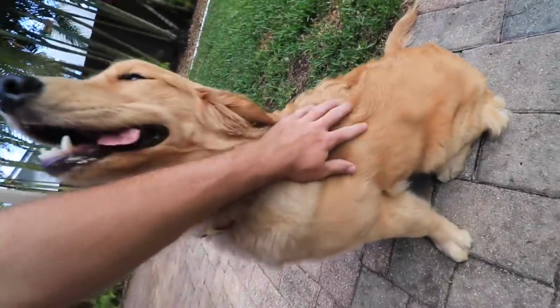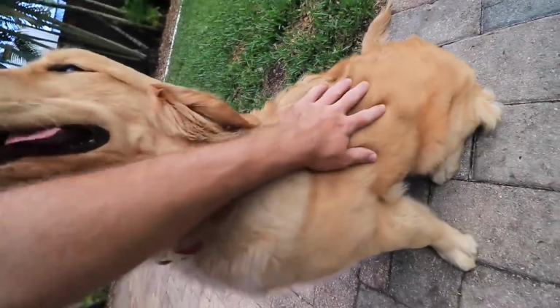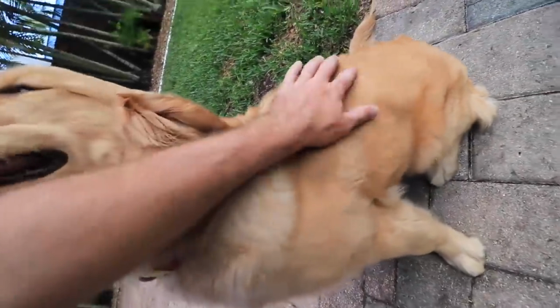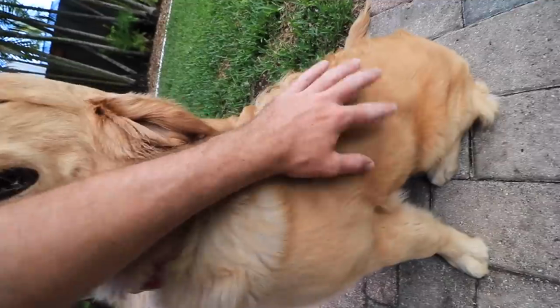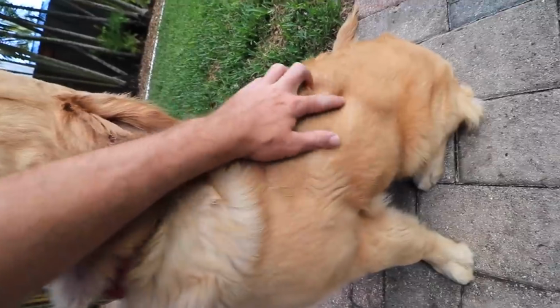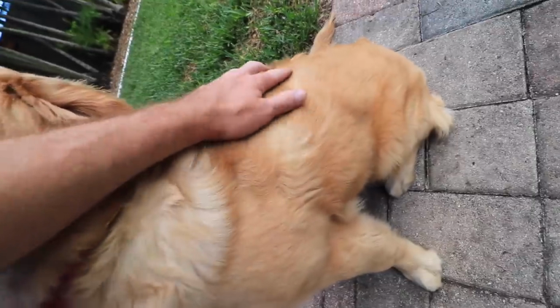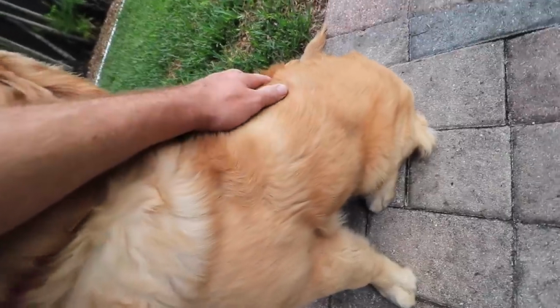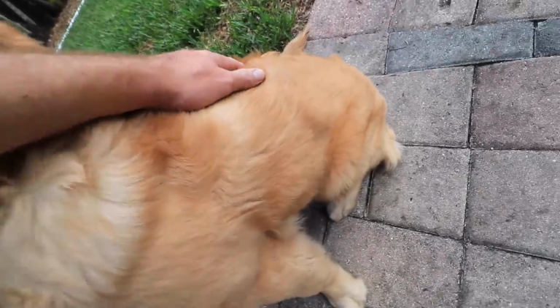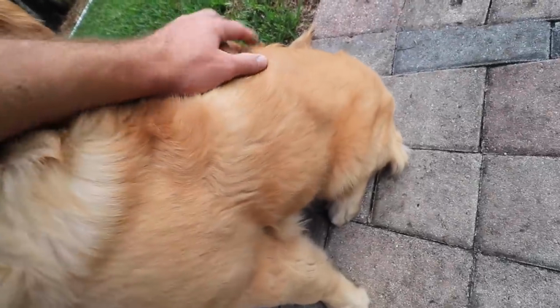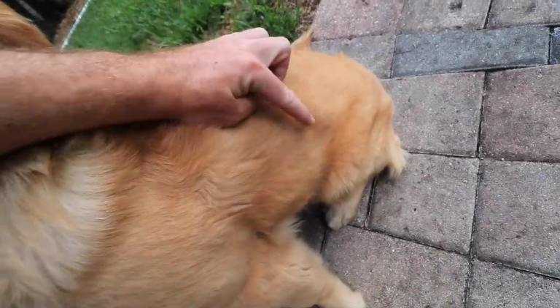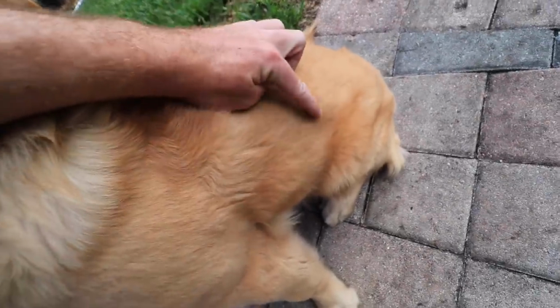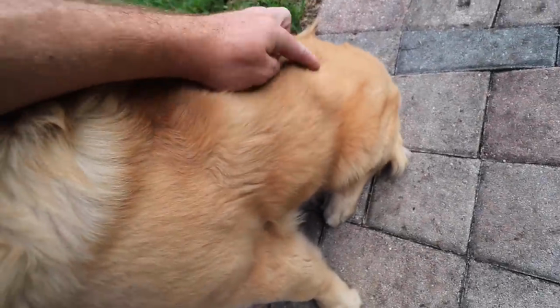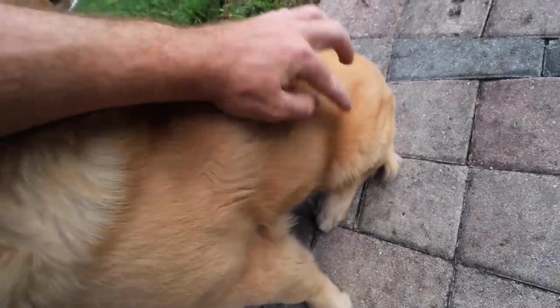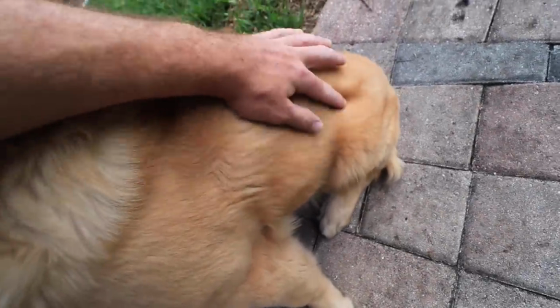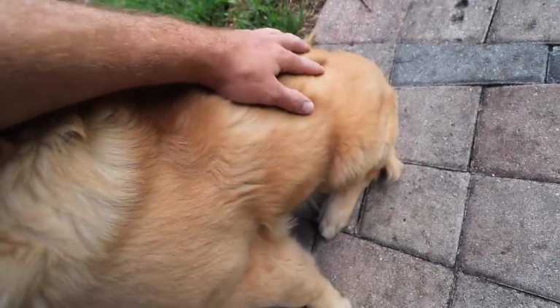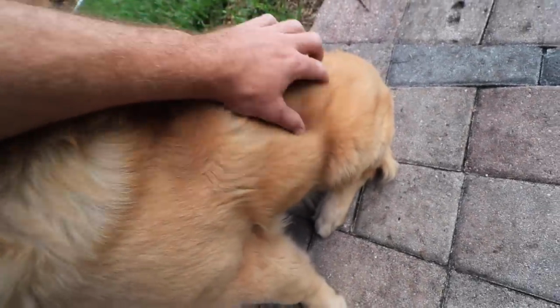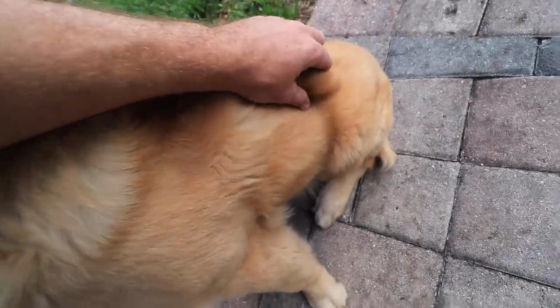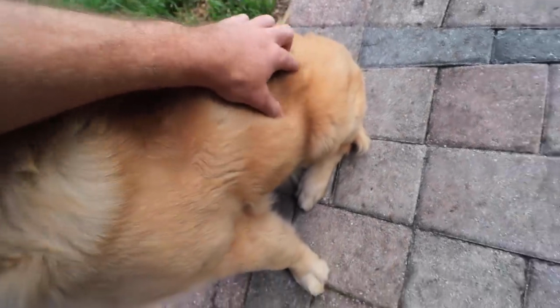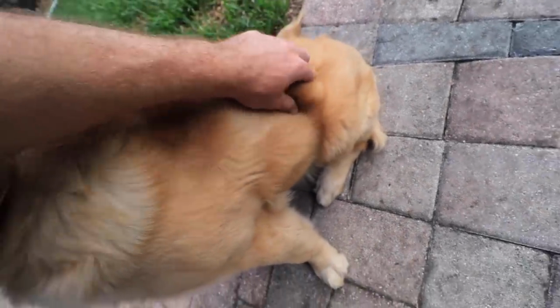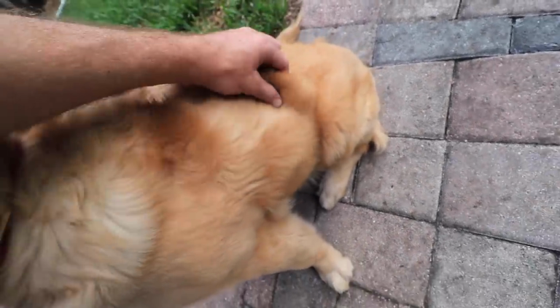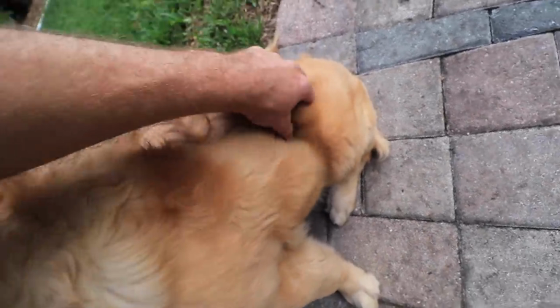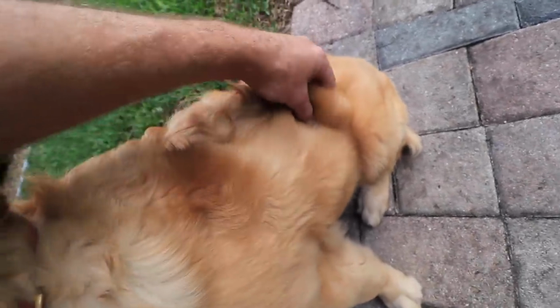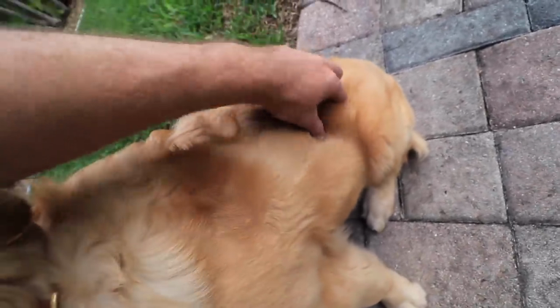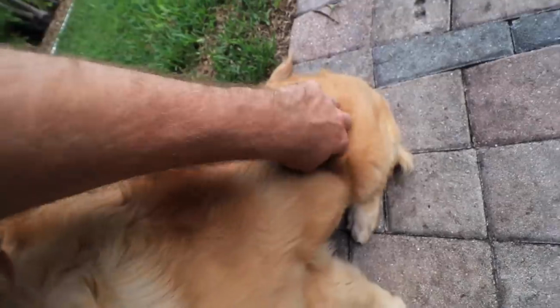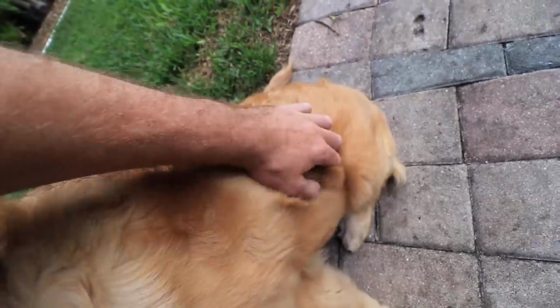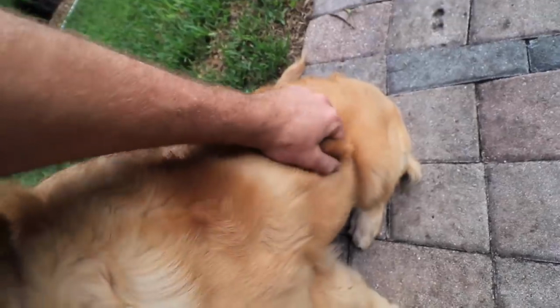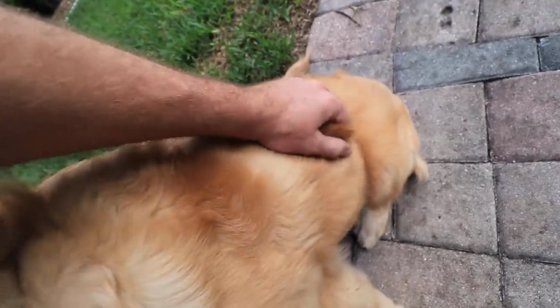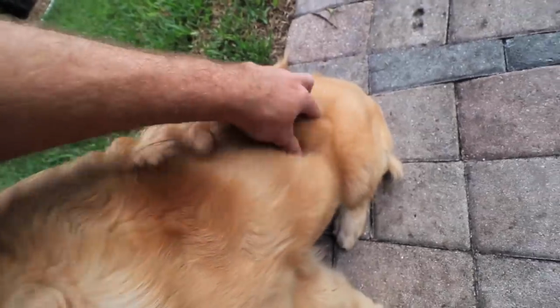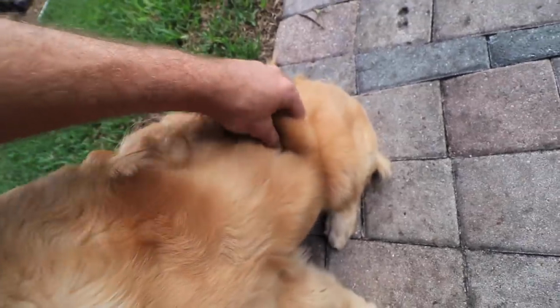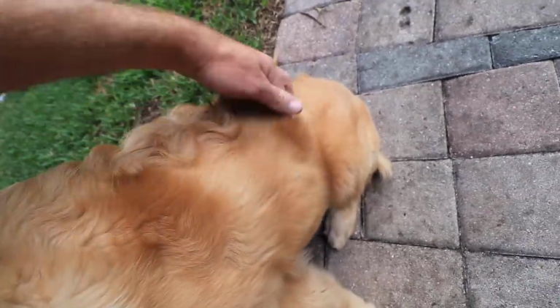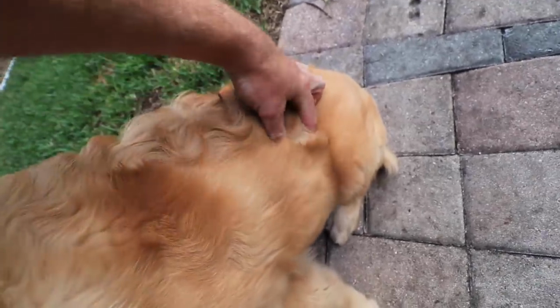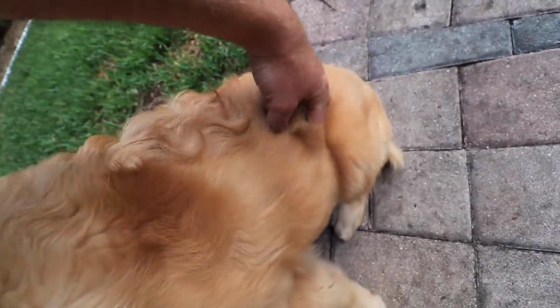Let's take a look at this. I don't know if you guys can see this lump that is coming out. It feels like a golf ball when you grab it.